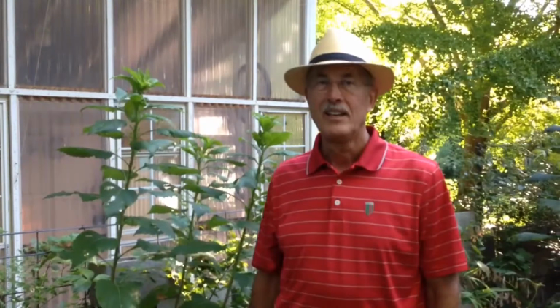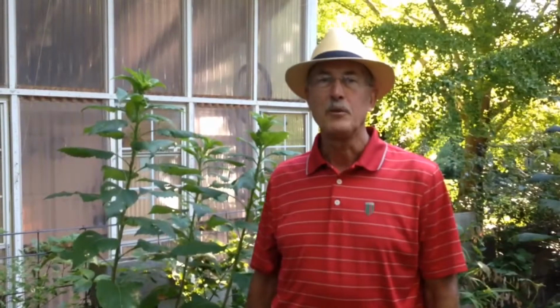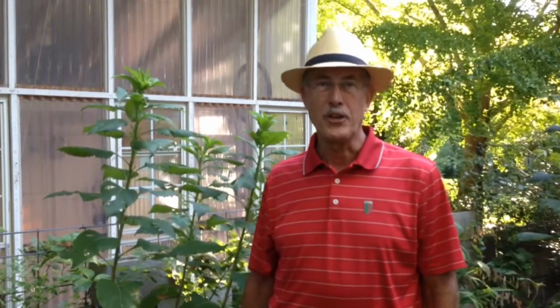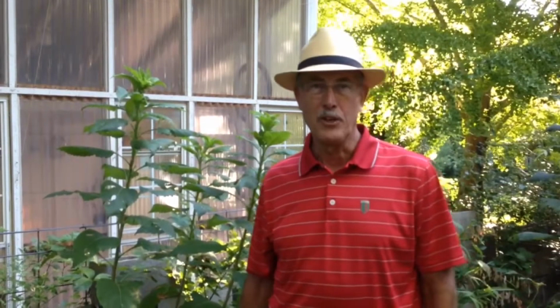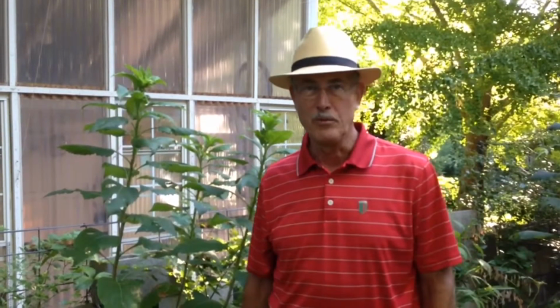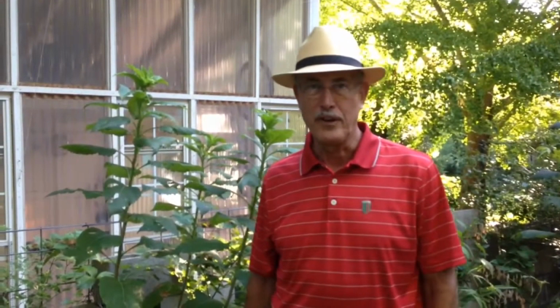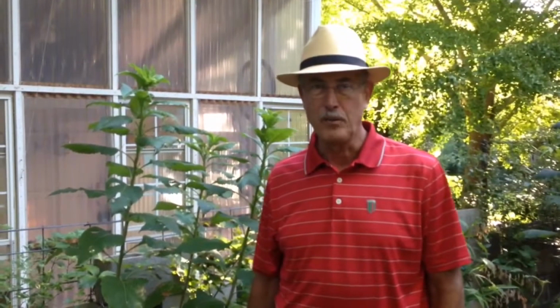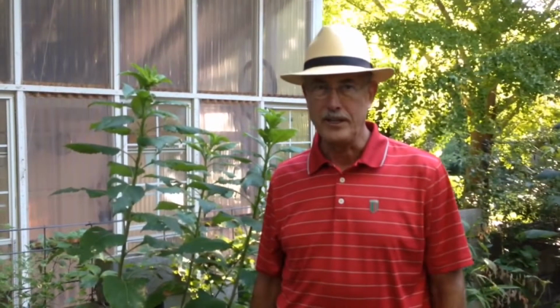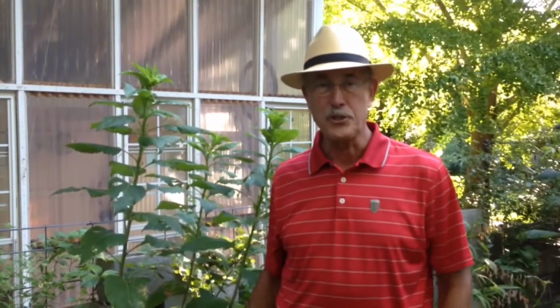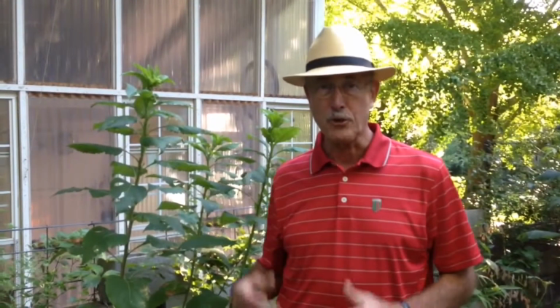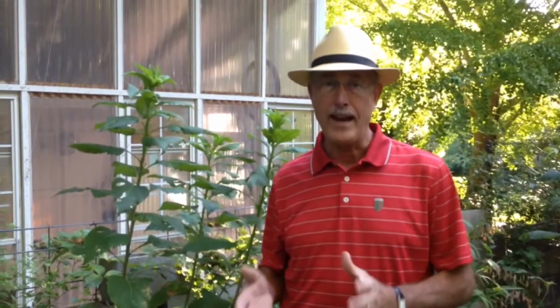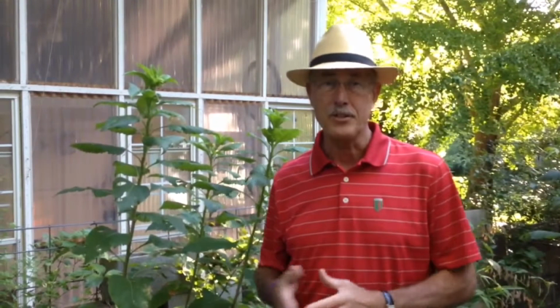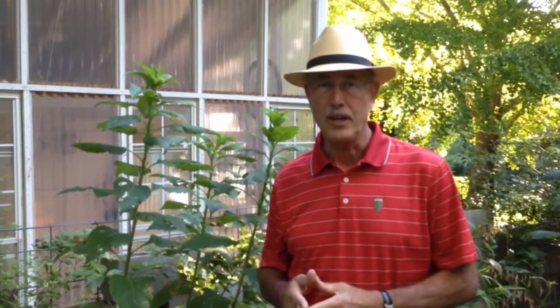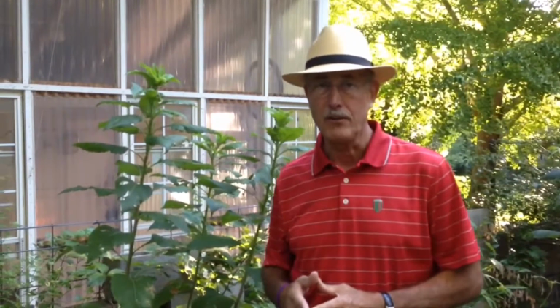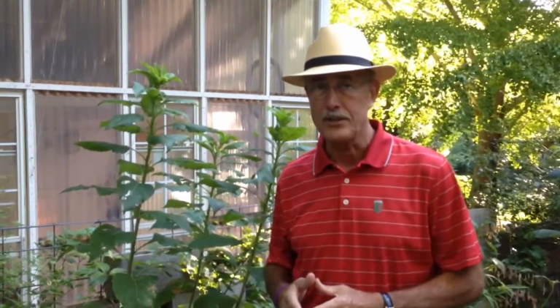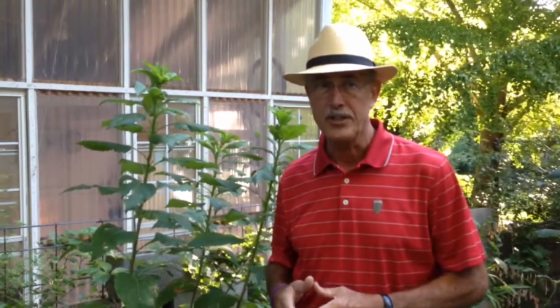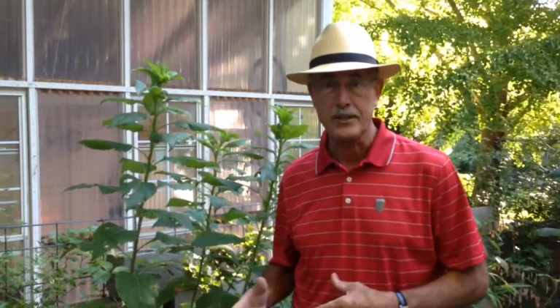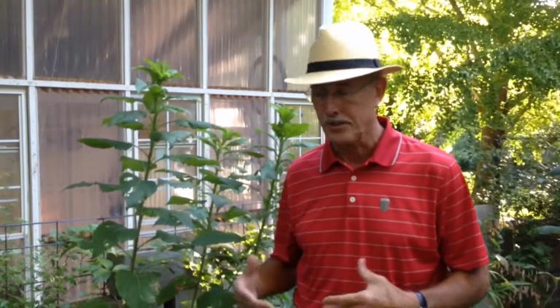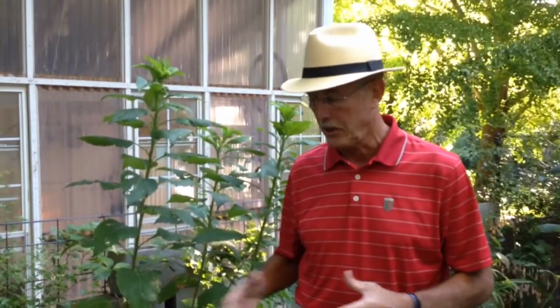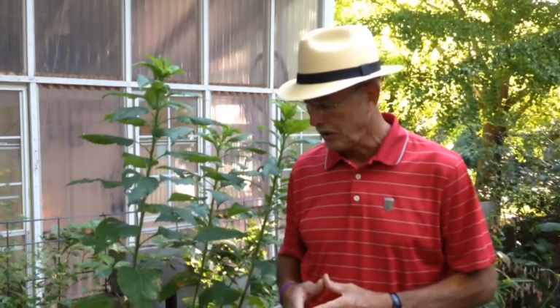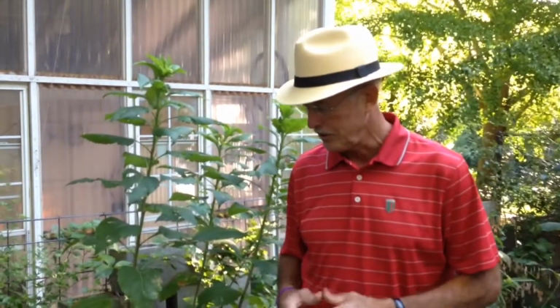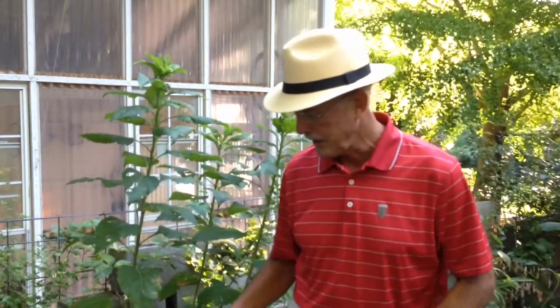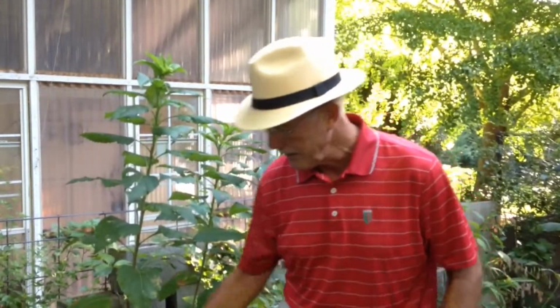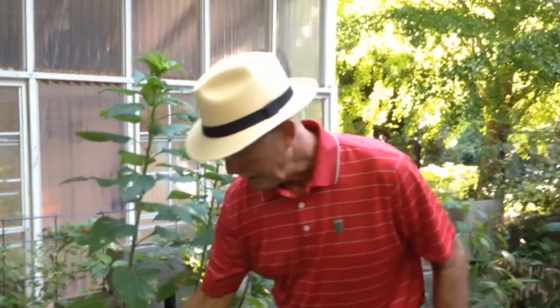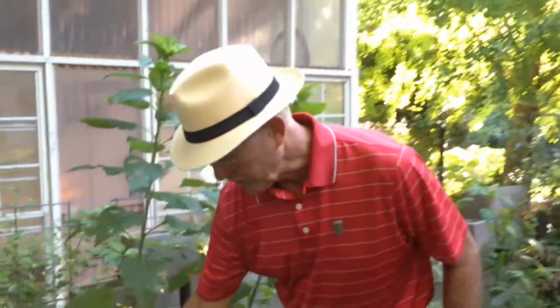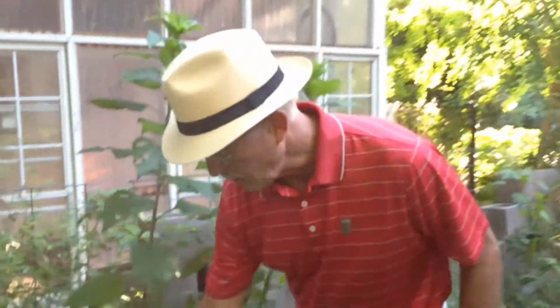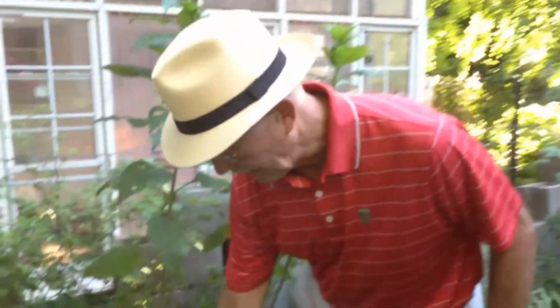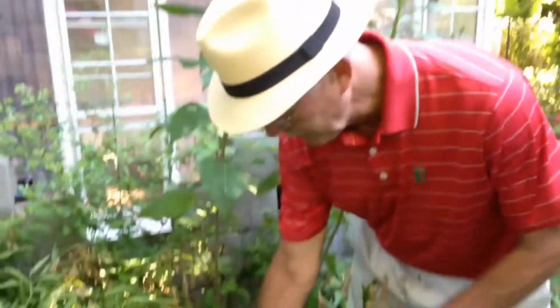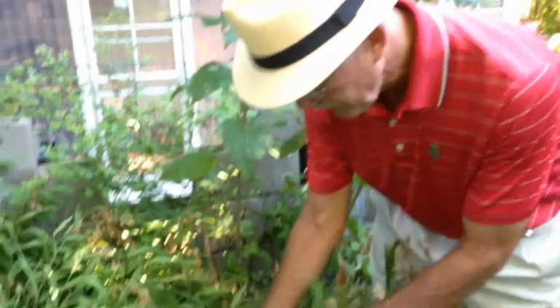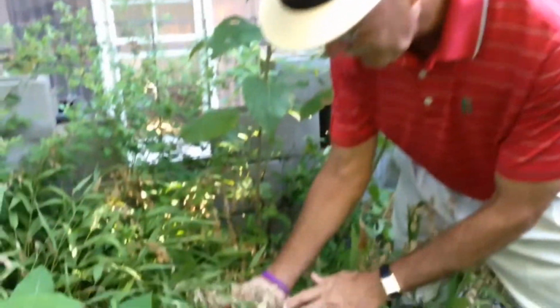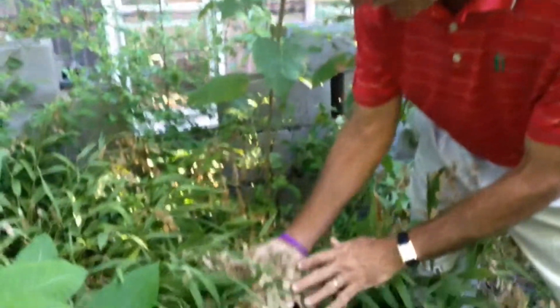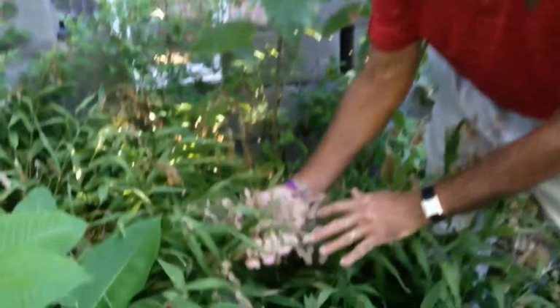Let me show you another one of my favorite plants. This is a grass — a native grass here in Texas and in other parts of the south. It's called inland sea oats.